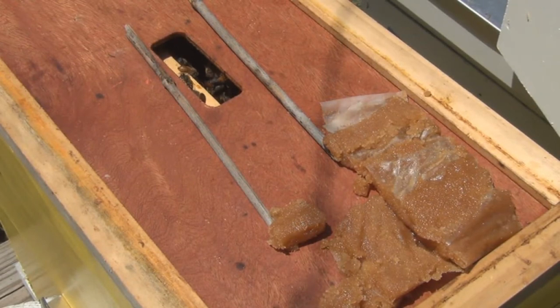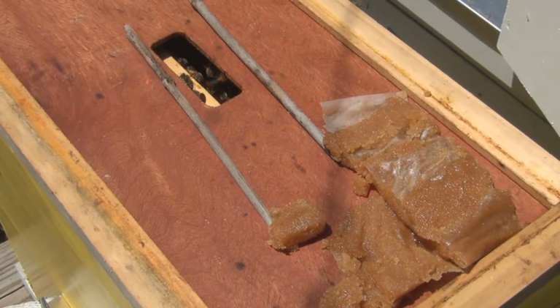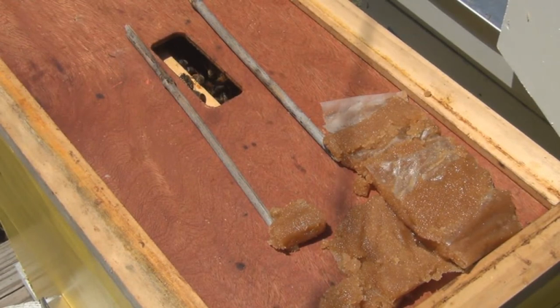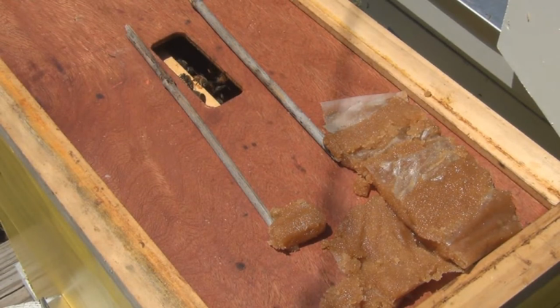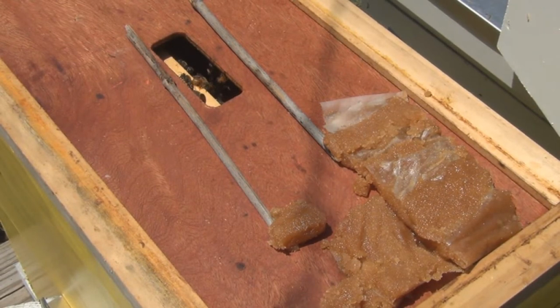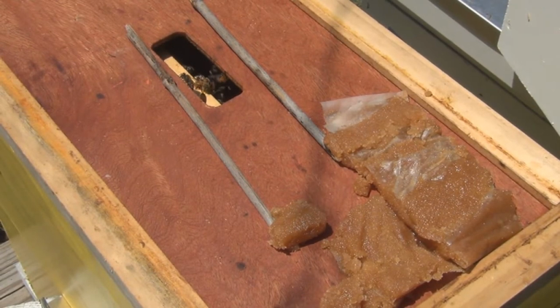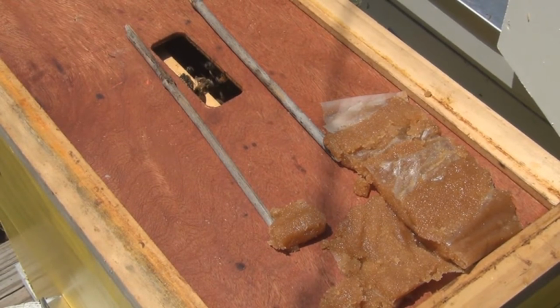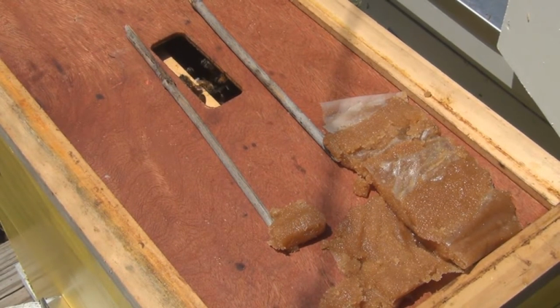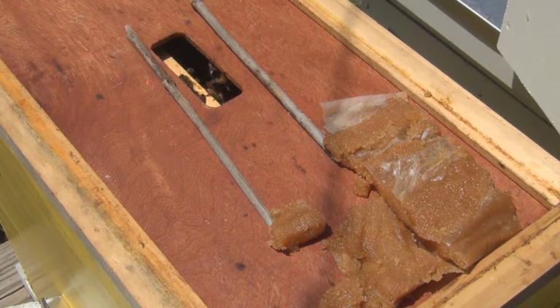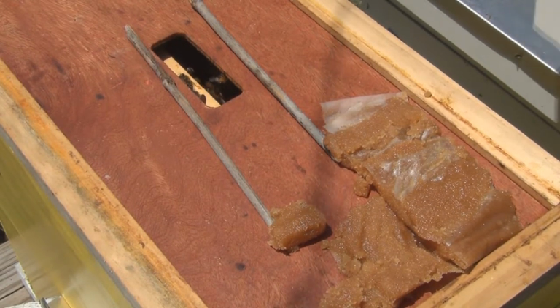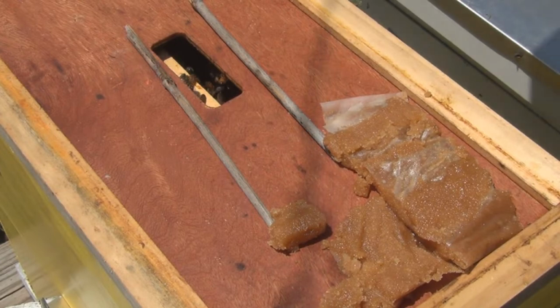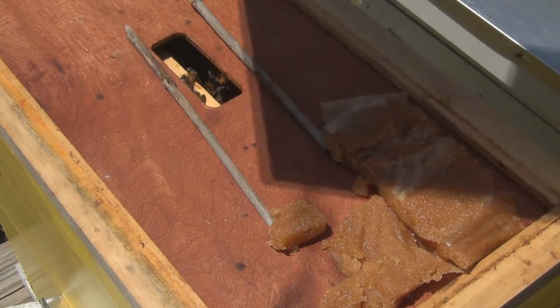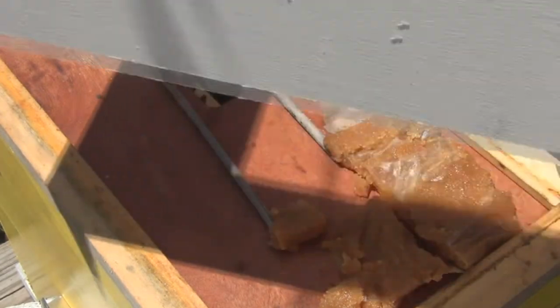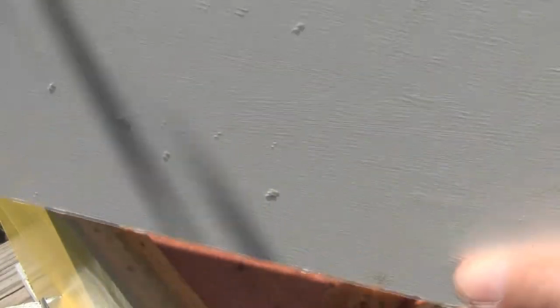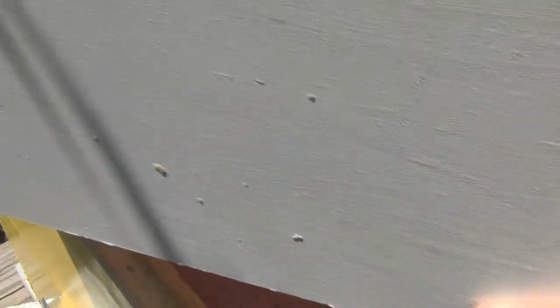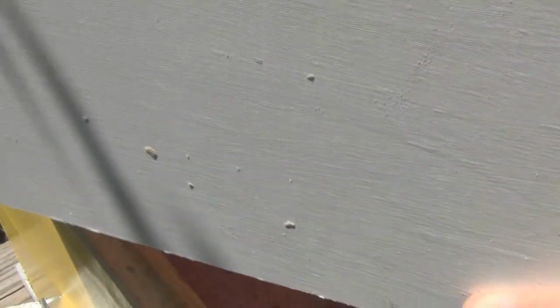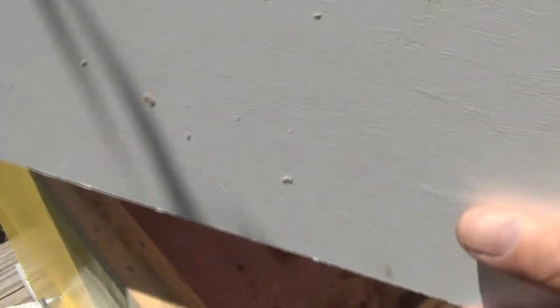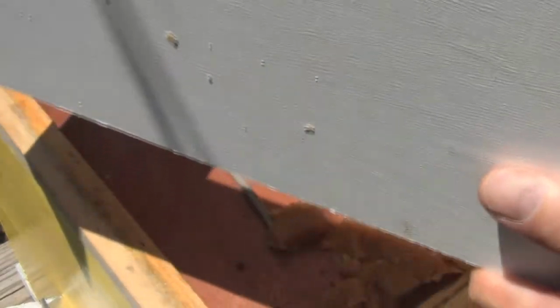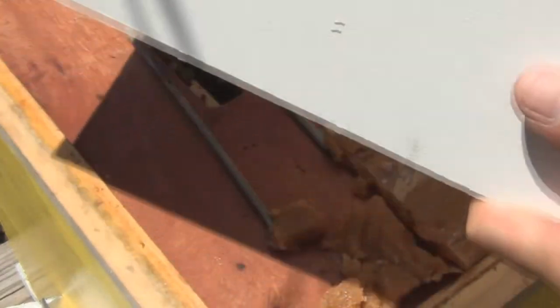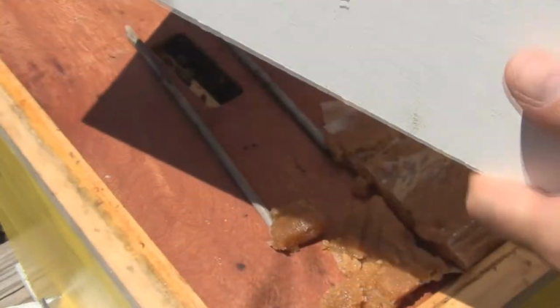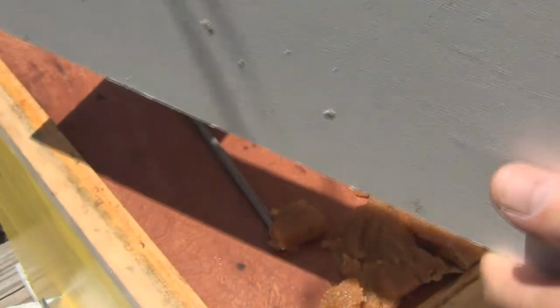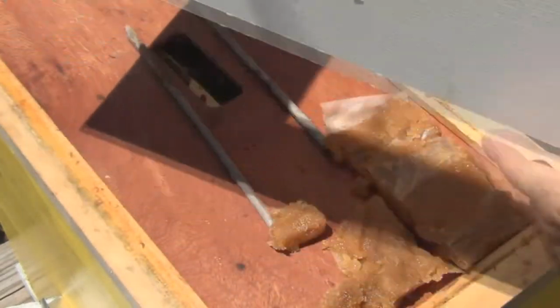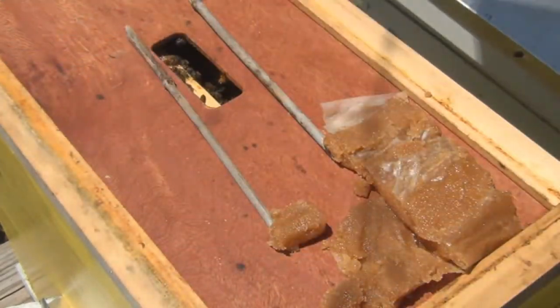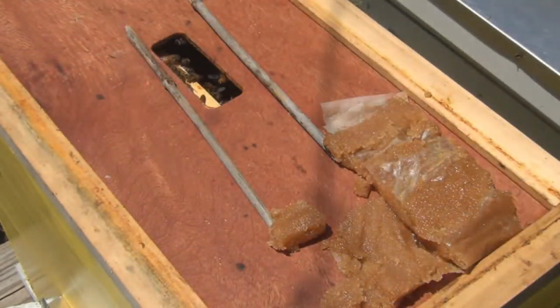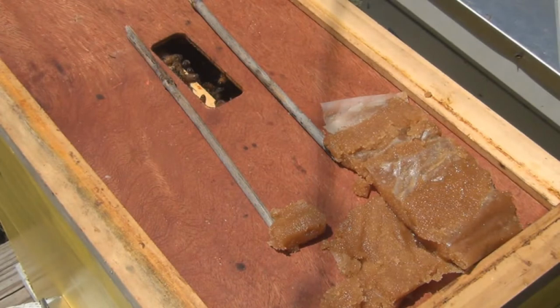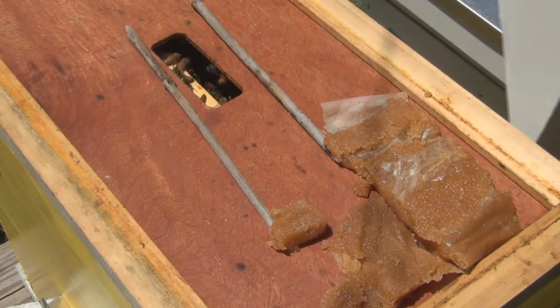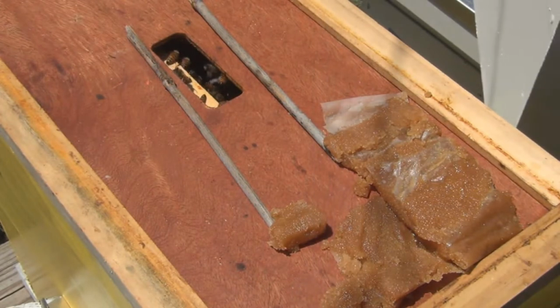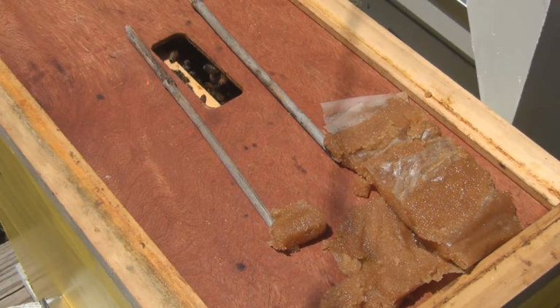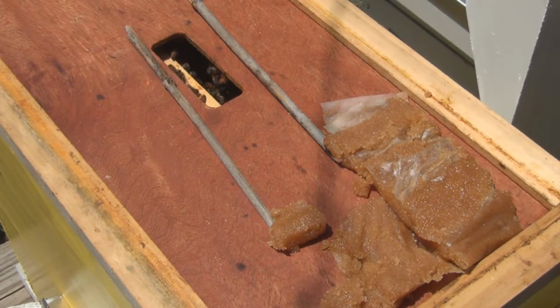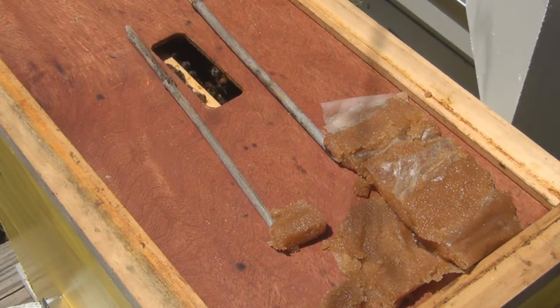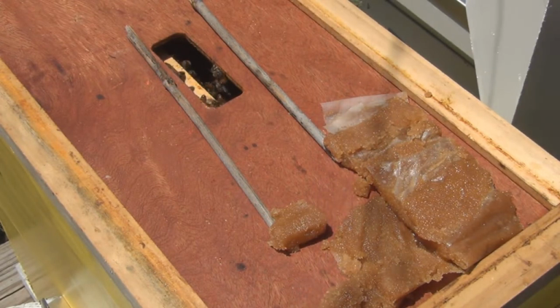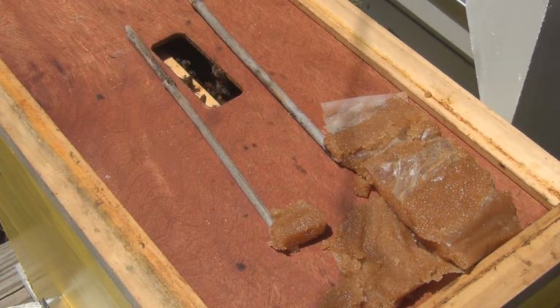All right everyone, this is sort of unplanned, but I just drilled some holes in this new box here for some ventilation. It's supposed to get to 90 today.